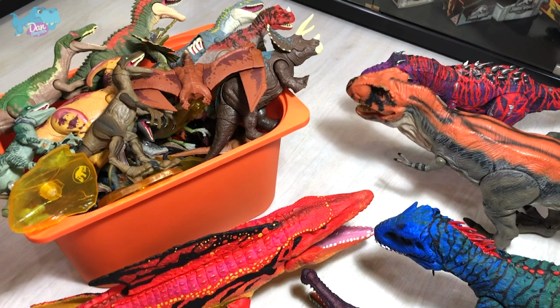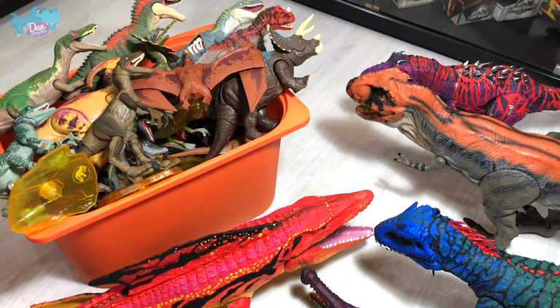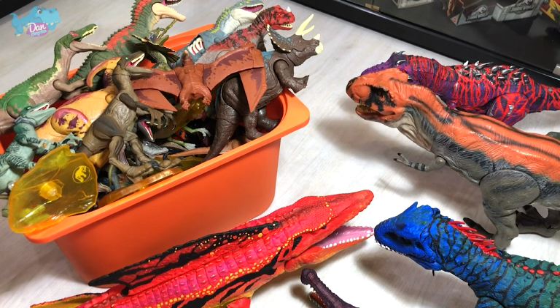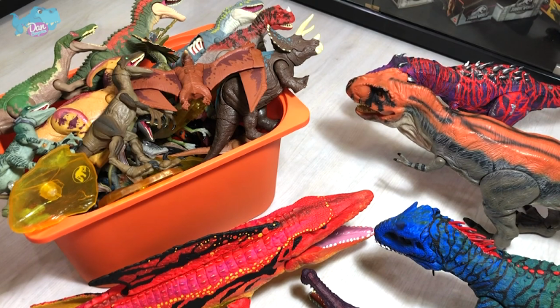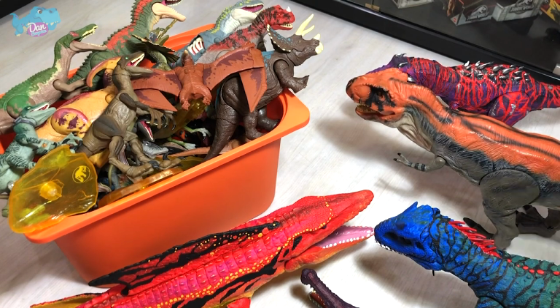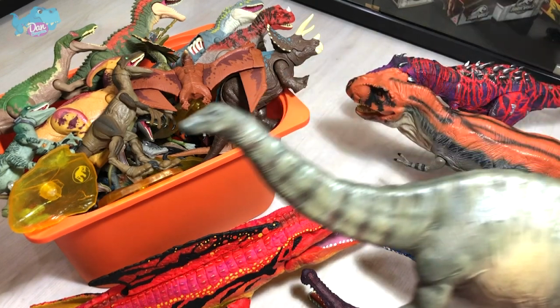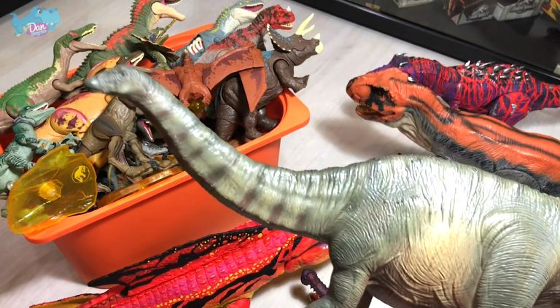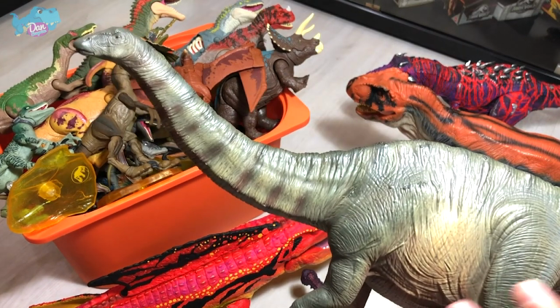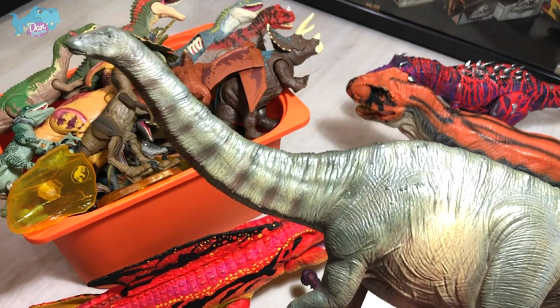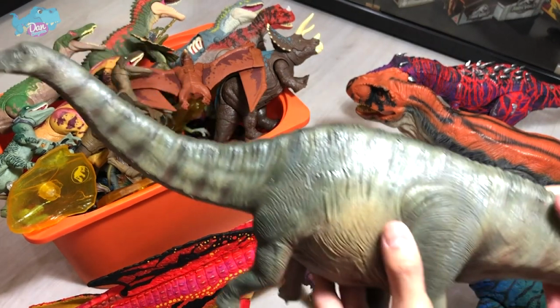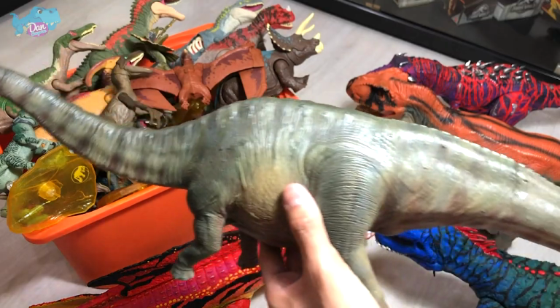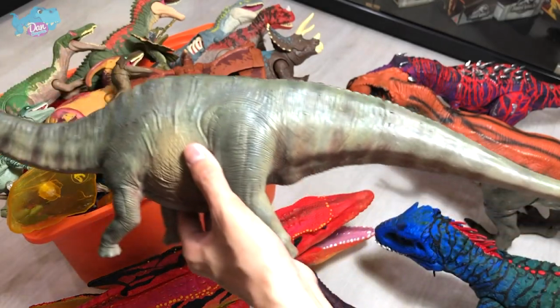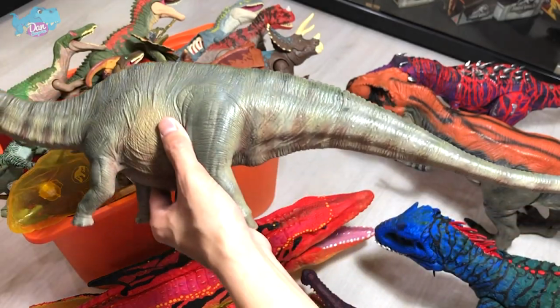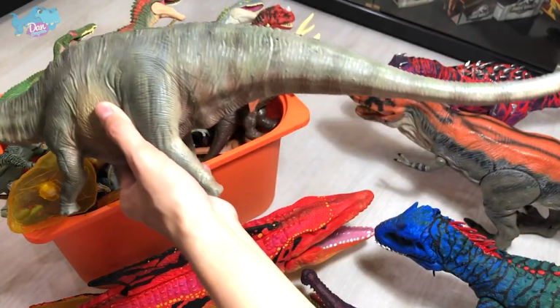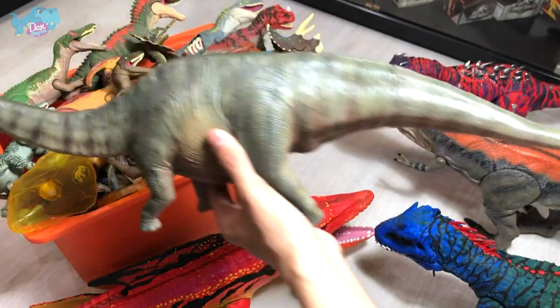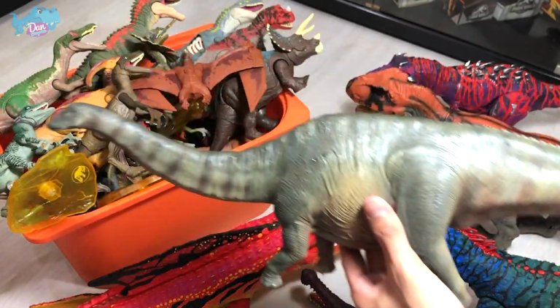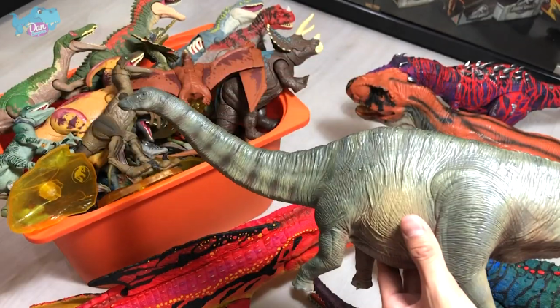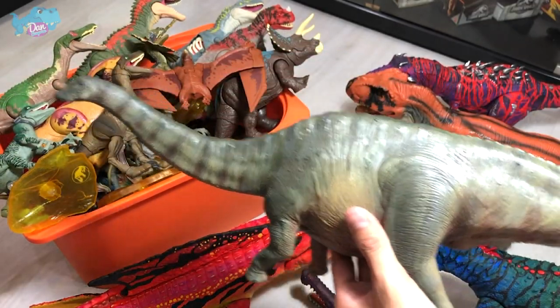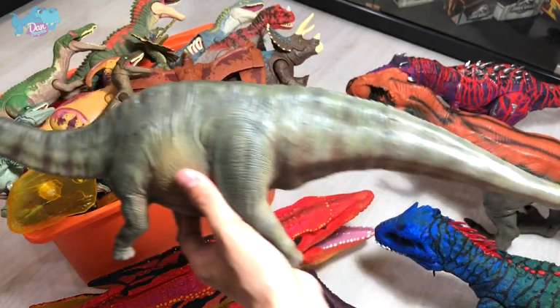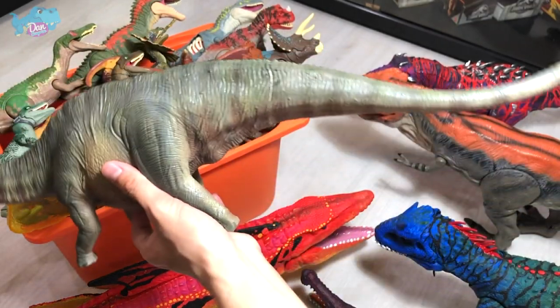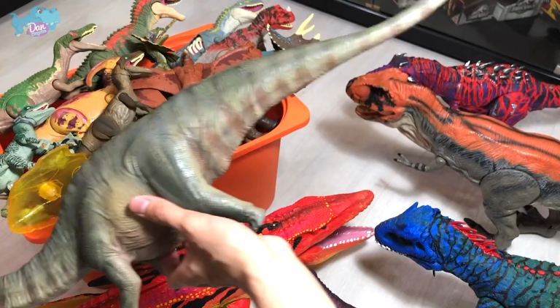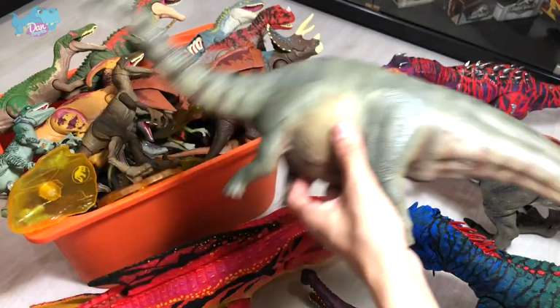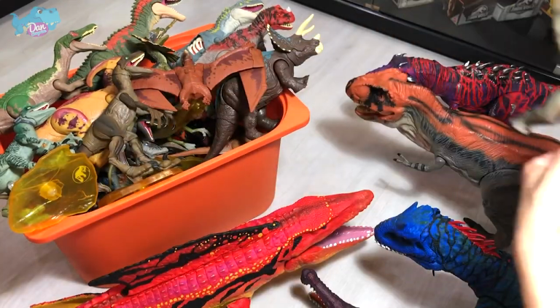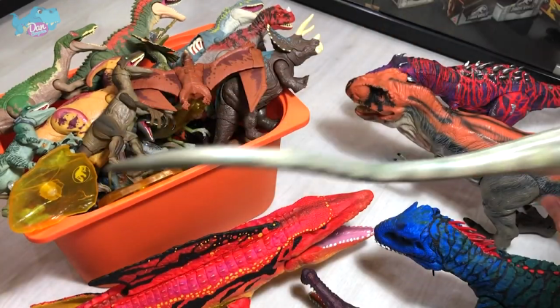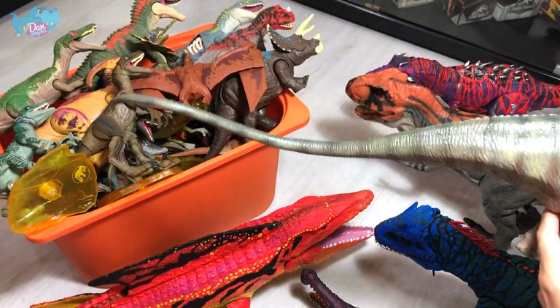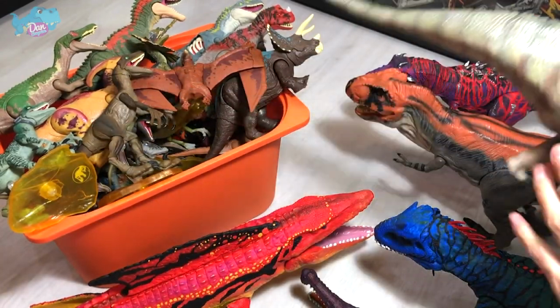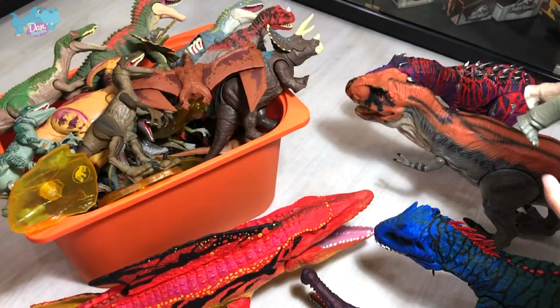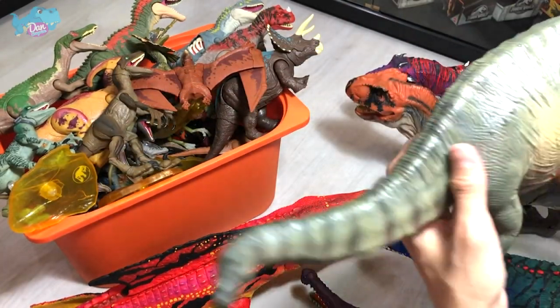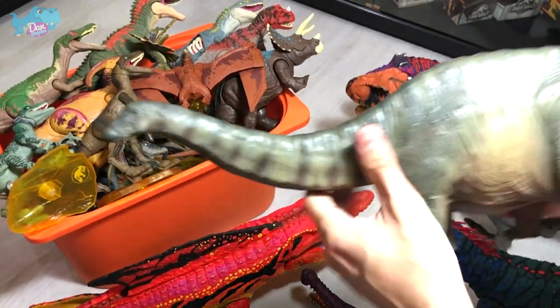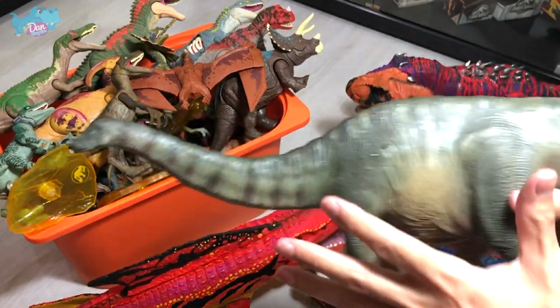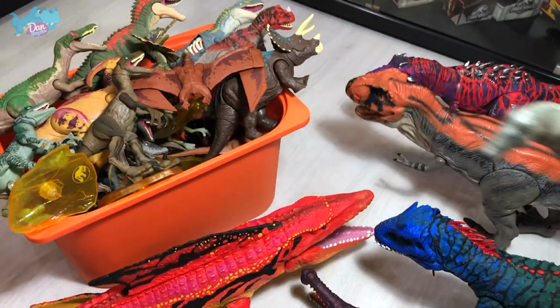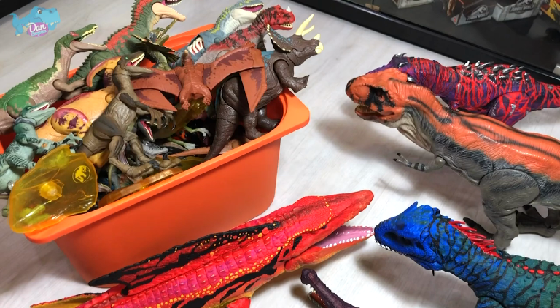Next up, I've actually got this Apatosaurus from Nanmu Studio recently. It's a beautiful, really beautiful figure. As you guys can see, it is very, very long — extremely long — and it looks pretty good. I love it.